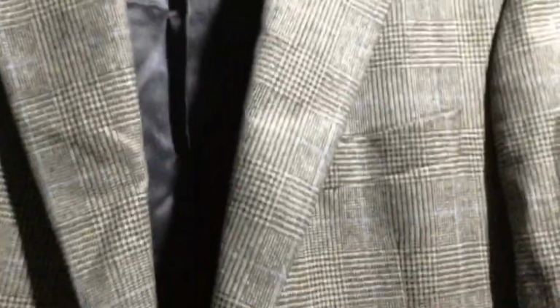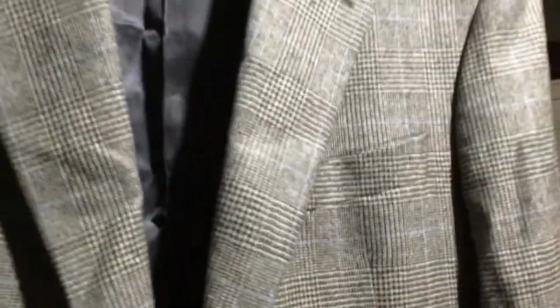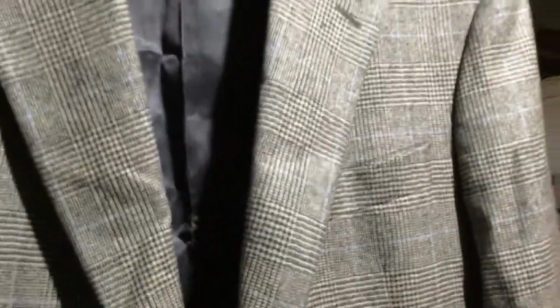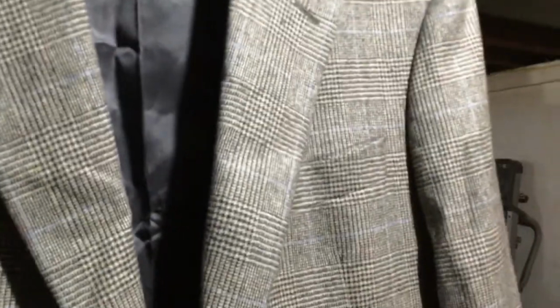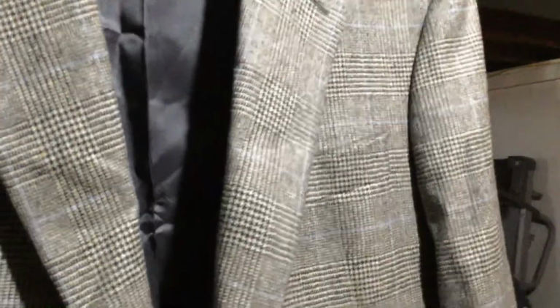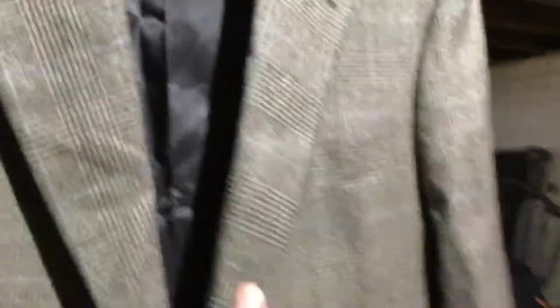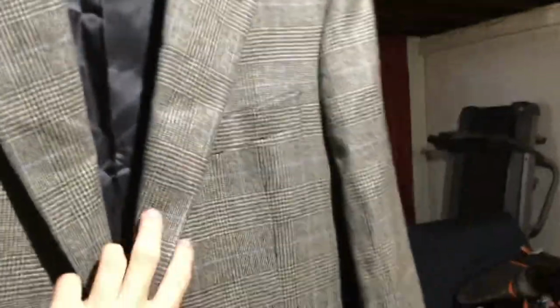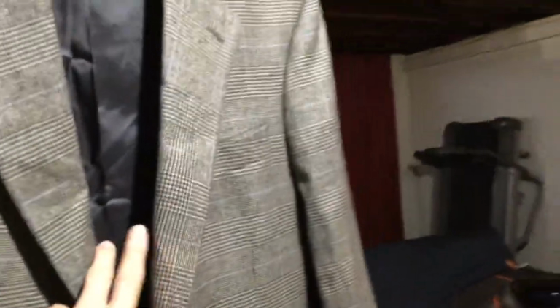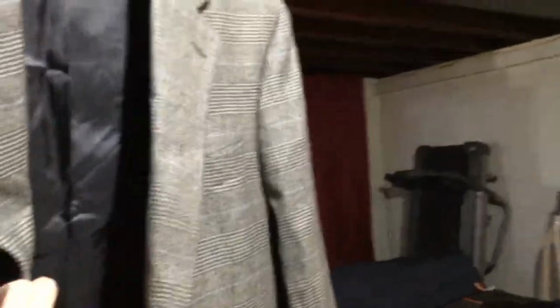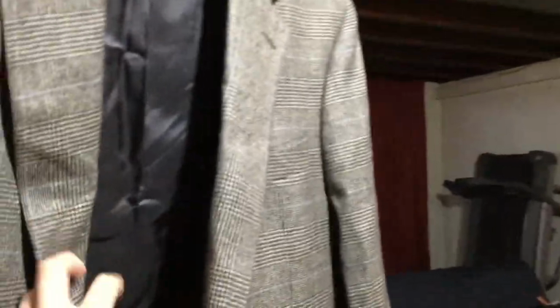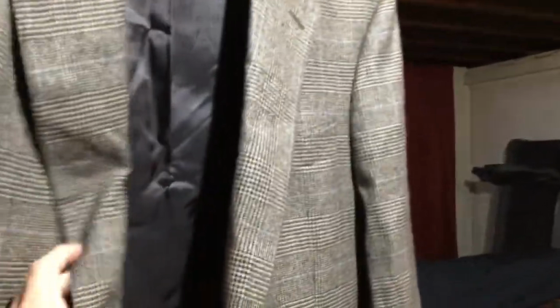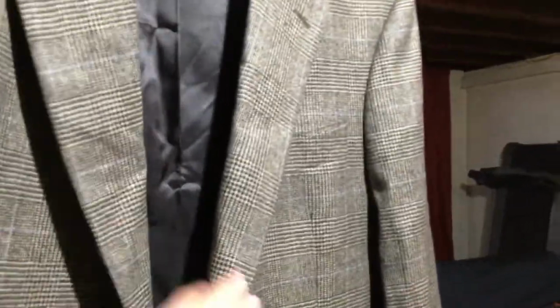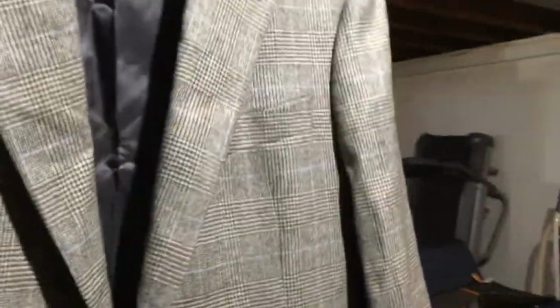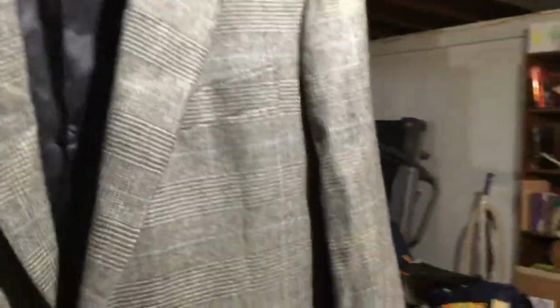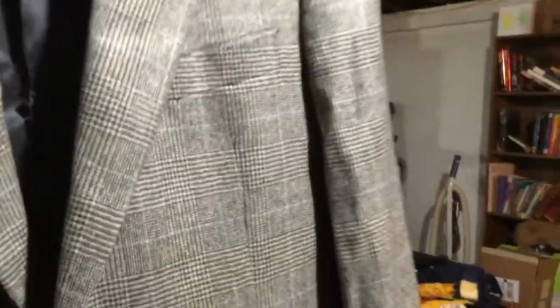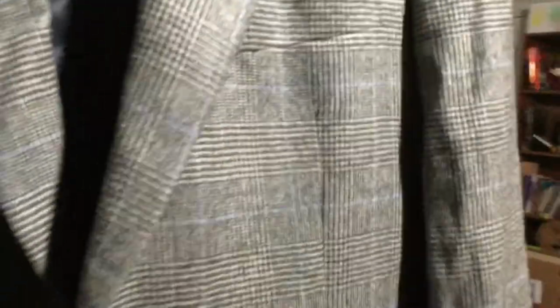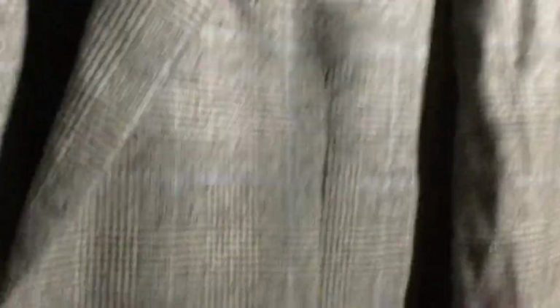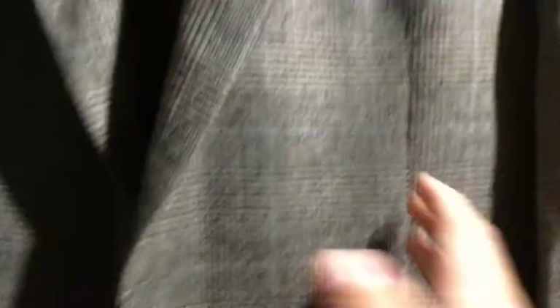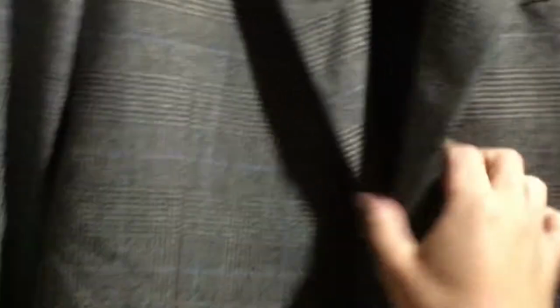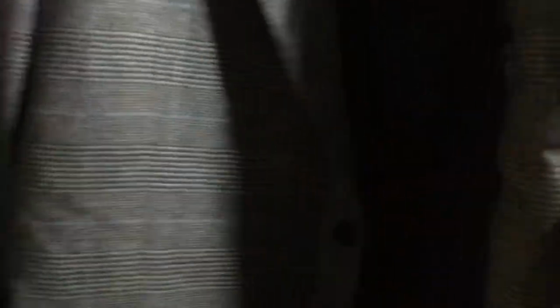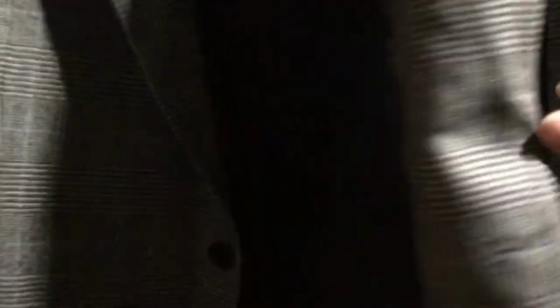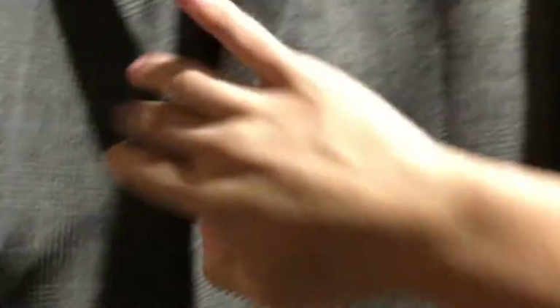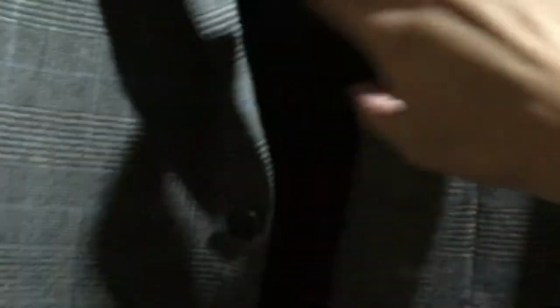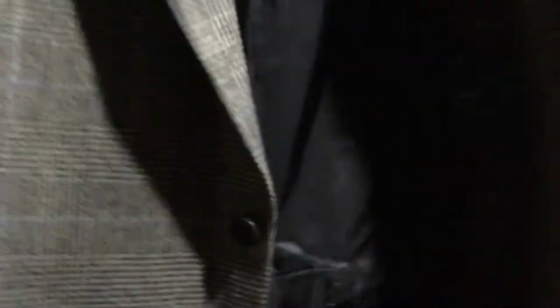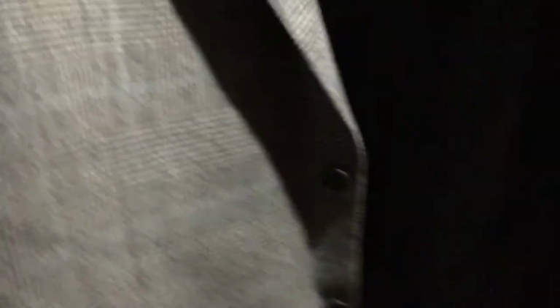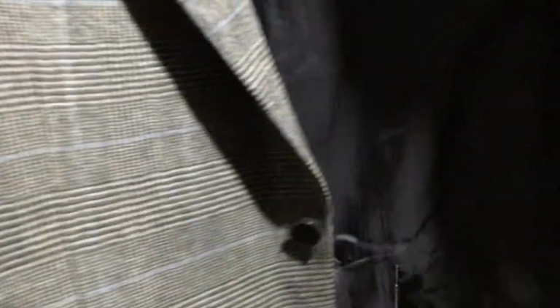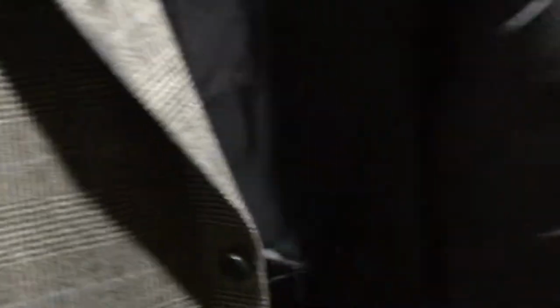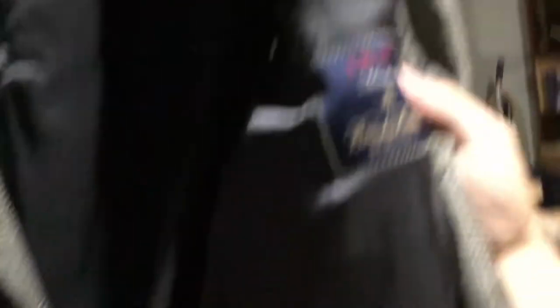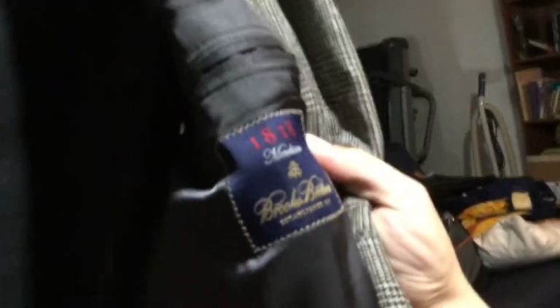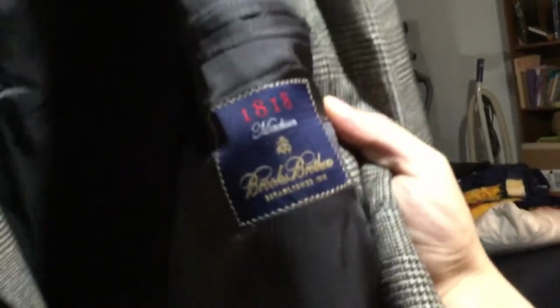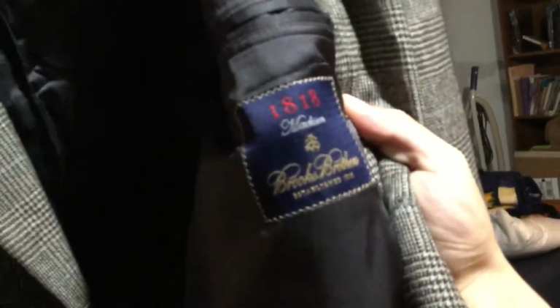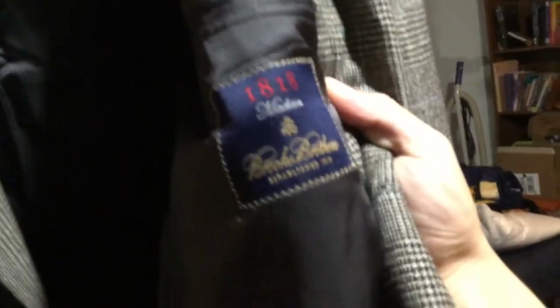I'll break the suspense now. What is this? It is a Brooks Brothers 1818 Madison.